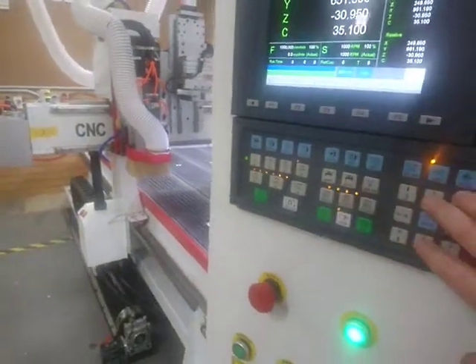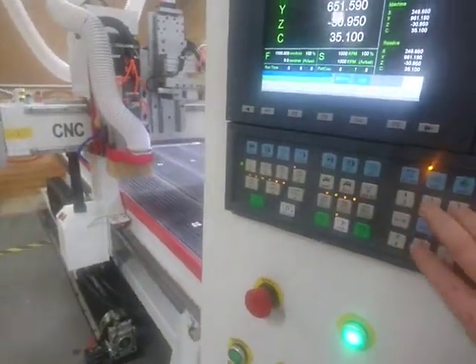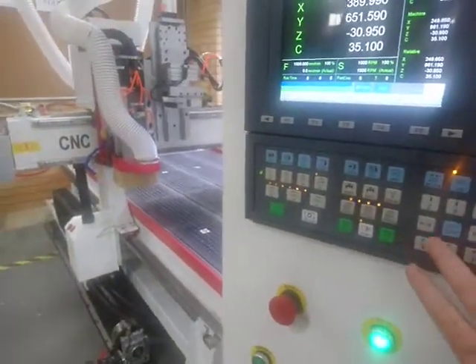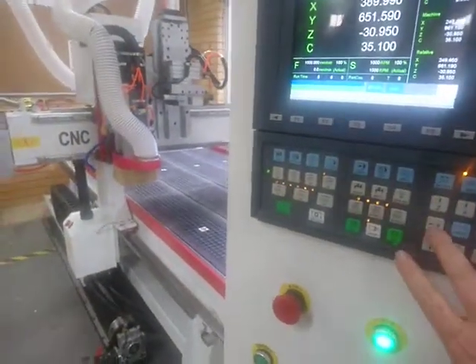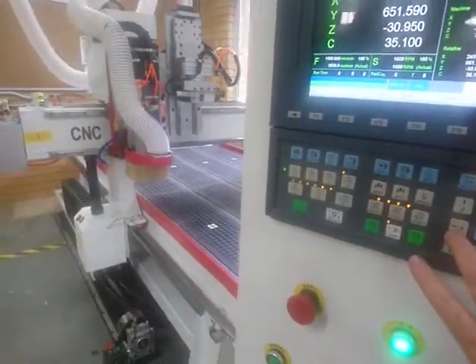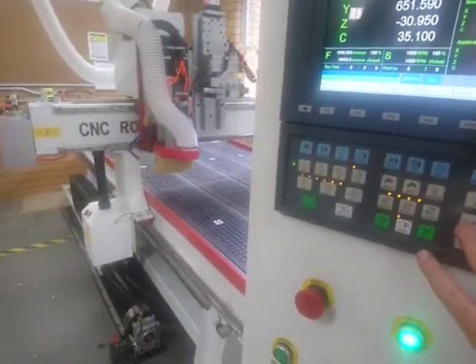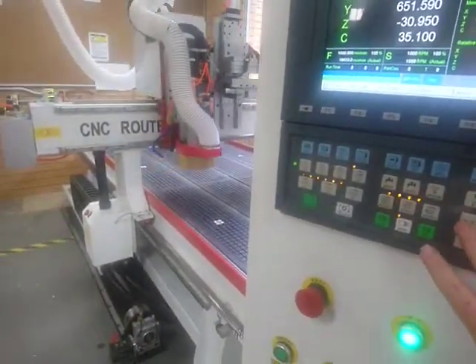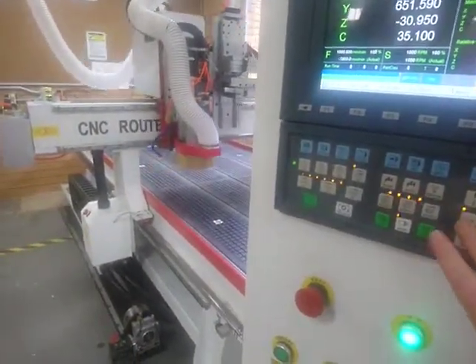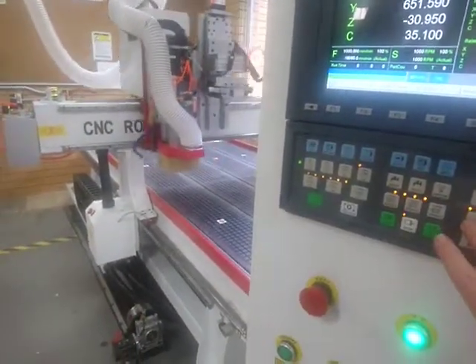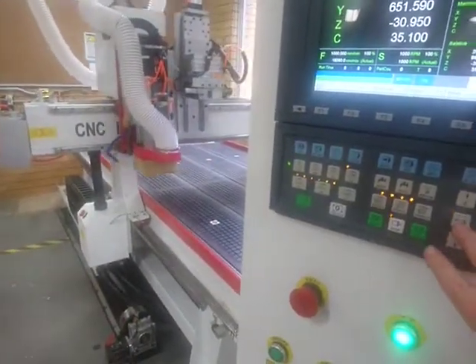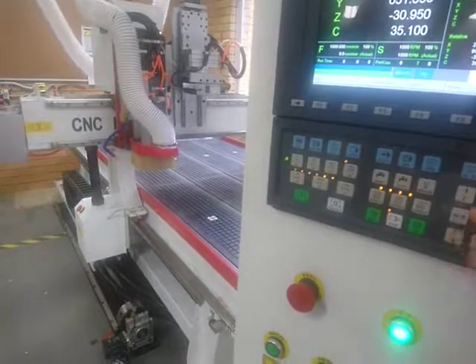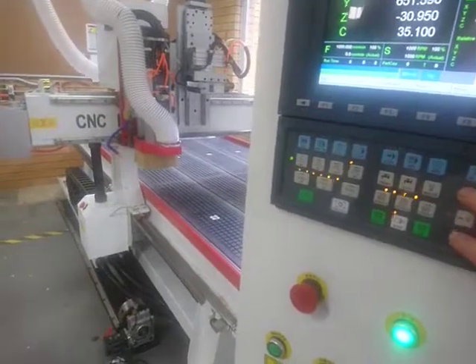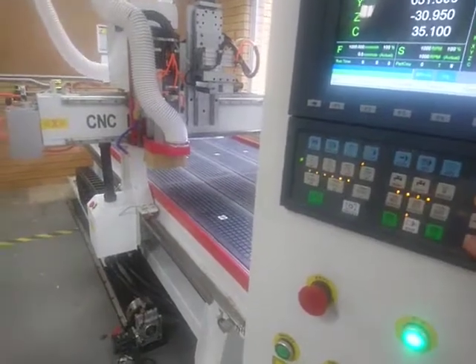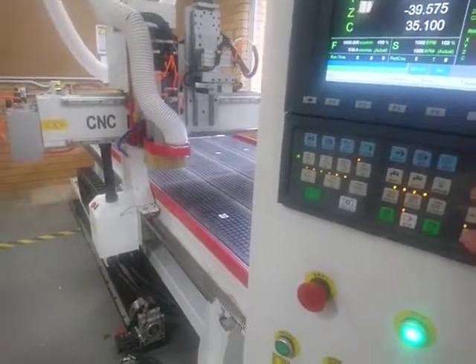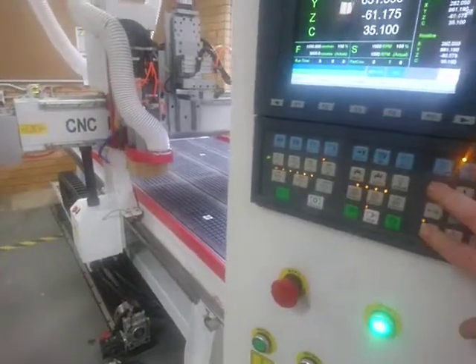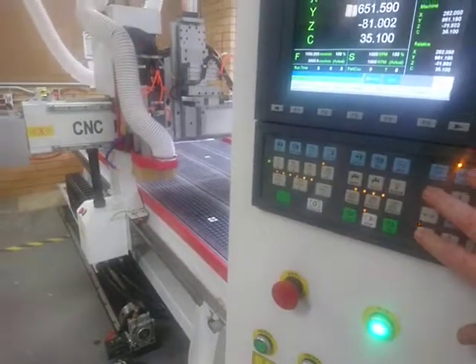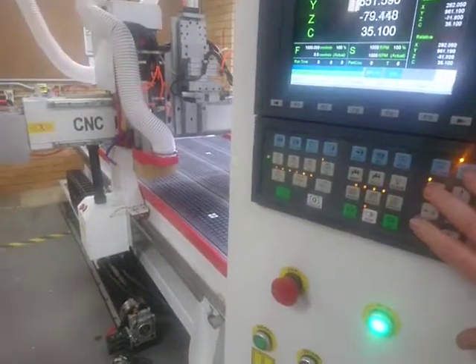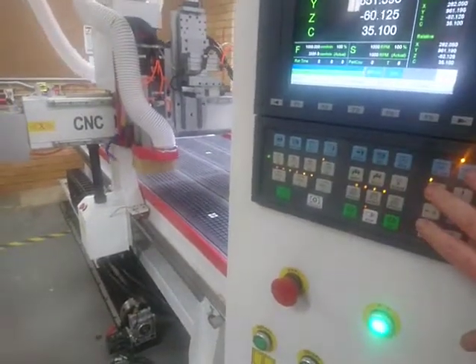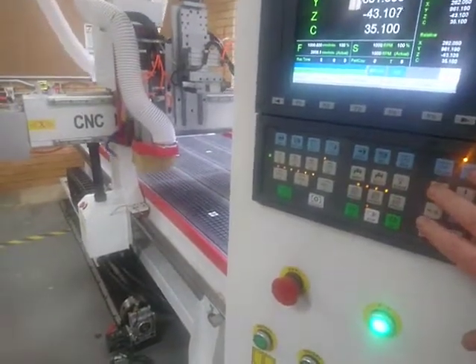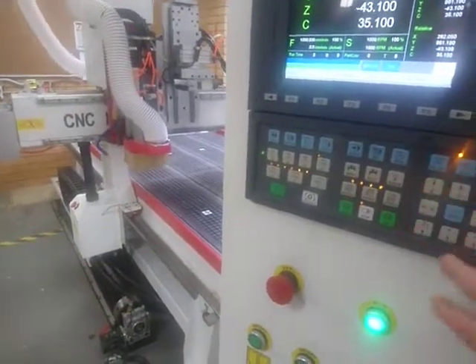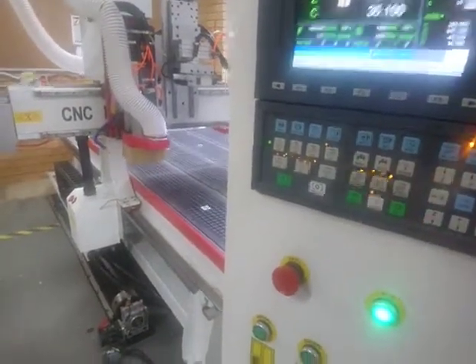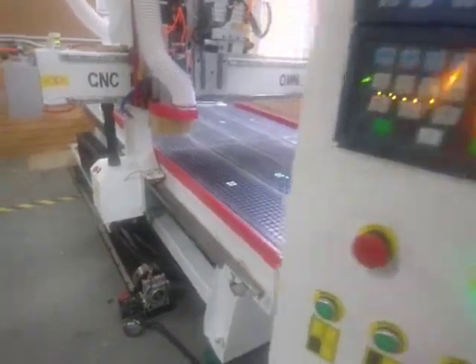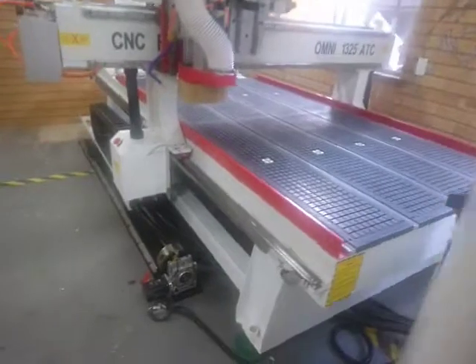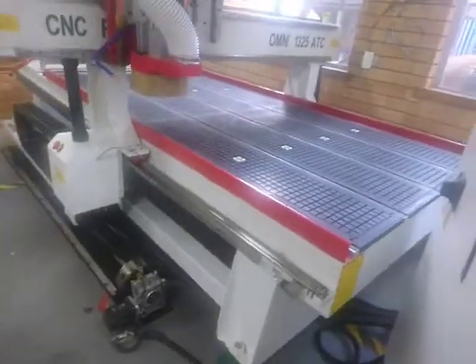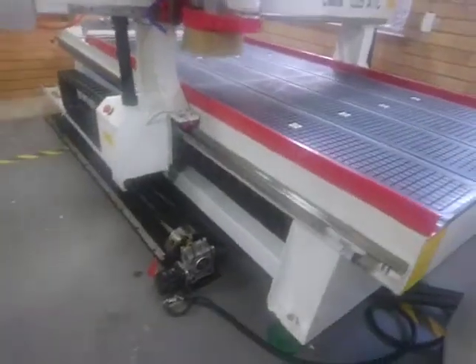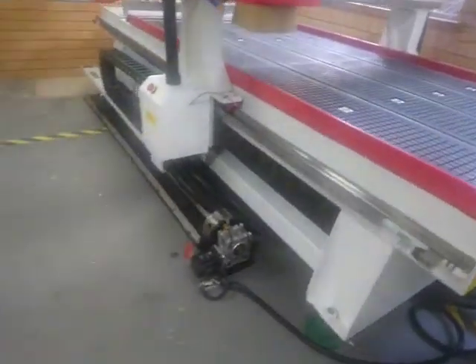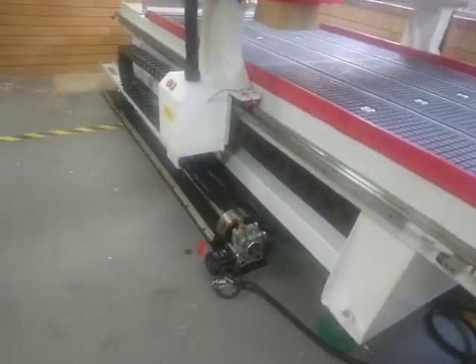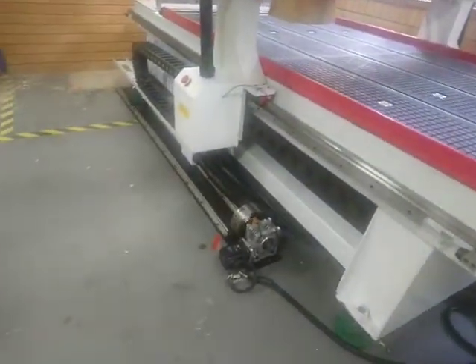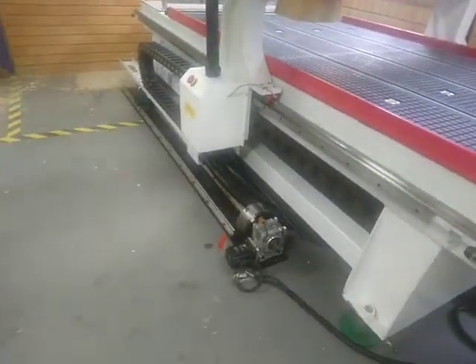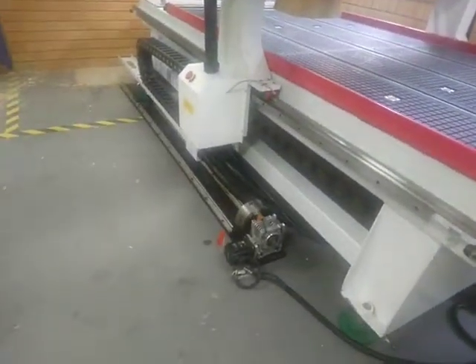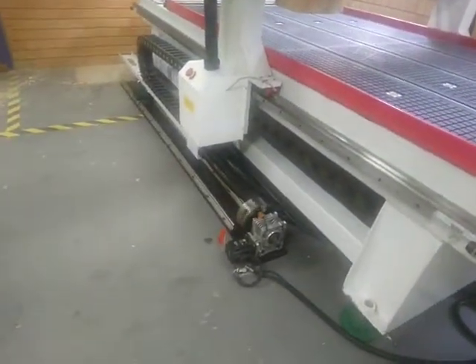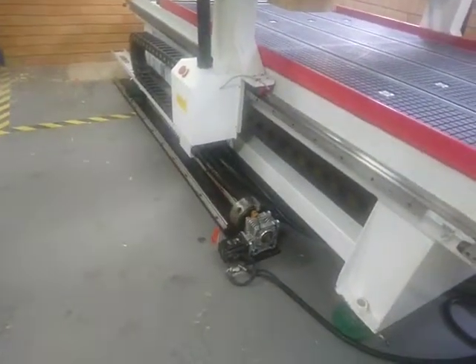So that's Y motion. We've got X motion in those two directions, Z motion down and up, and we've even got our rotary motion down here on our fourth axis.